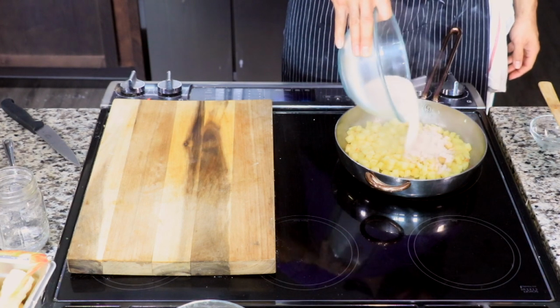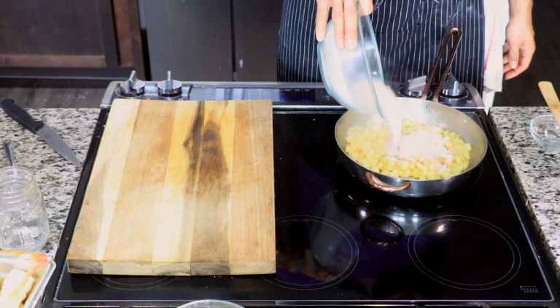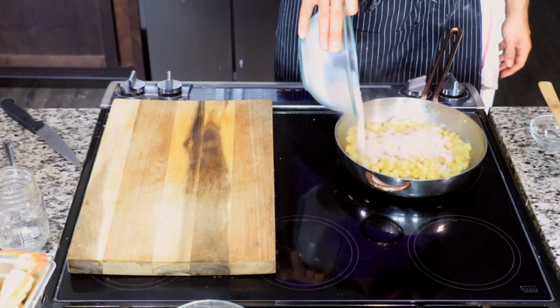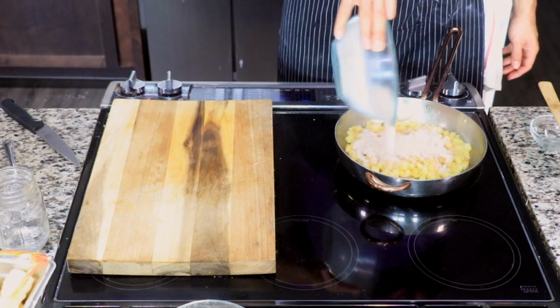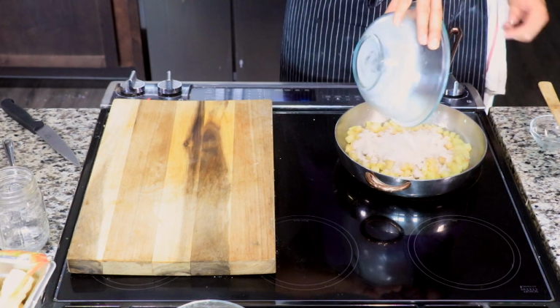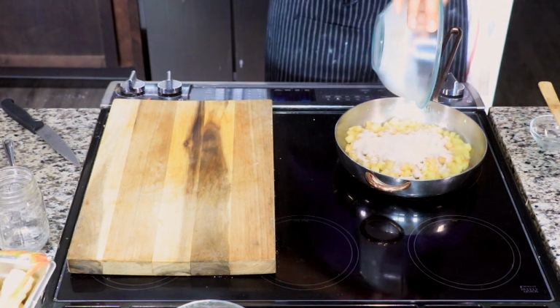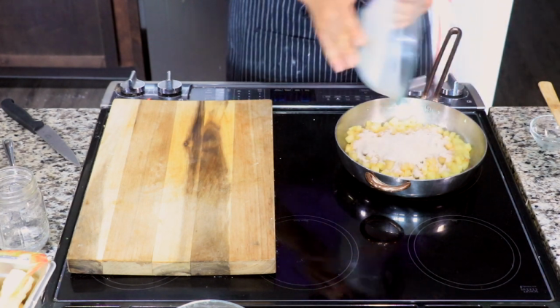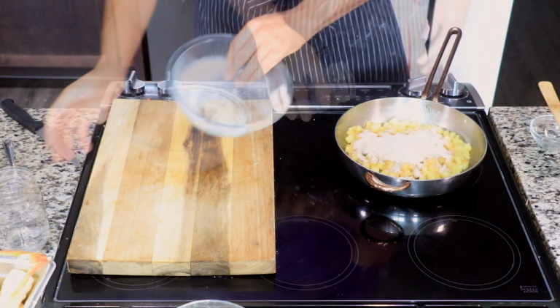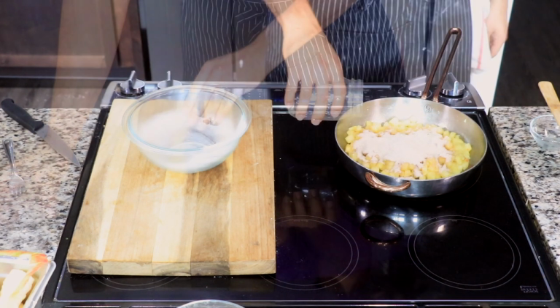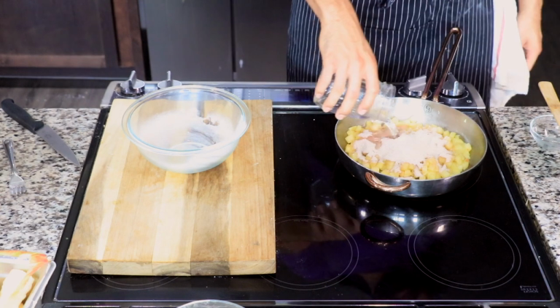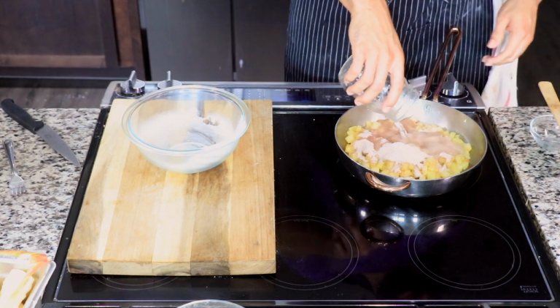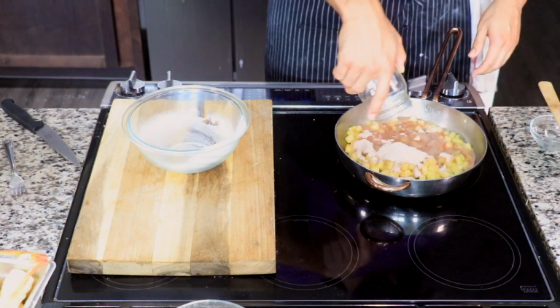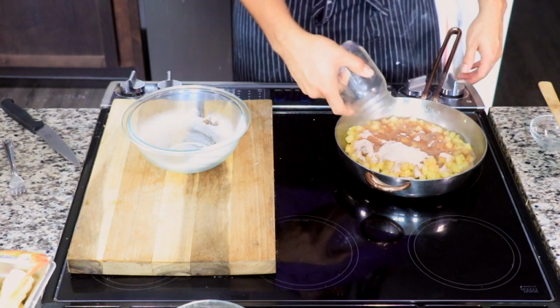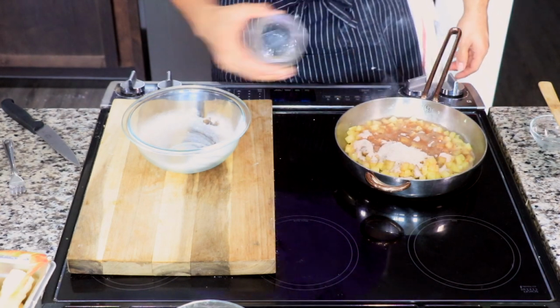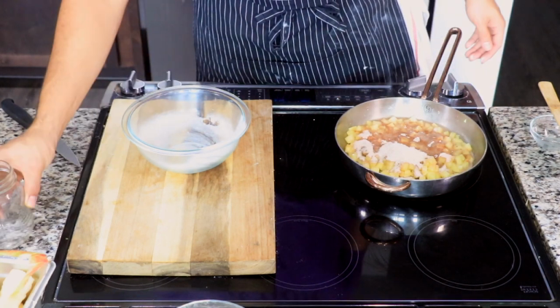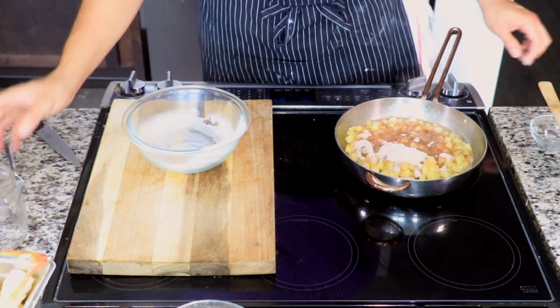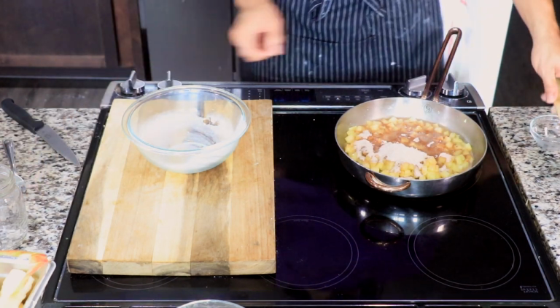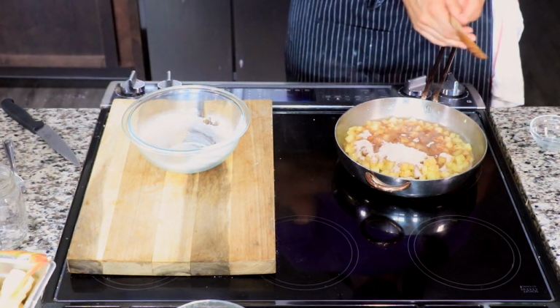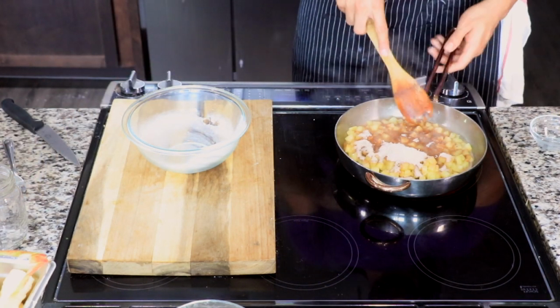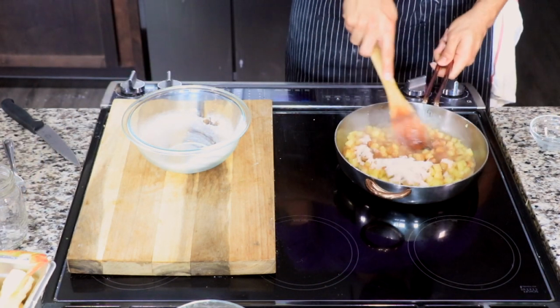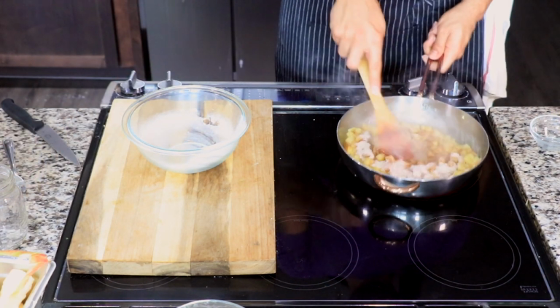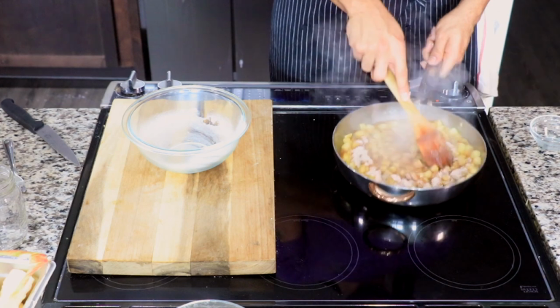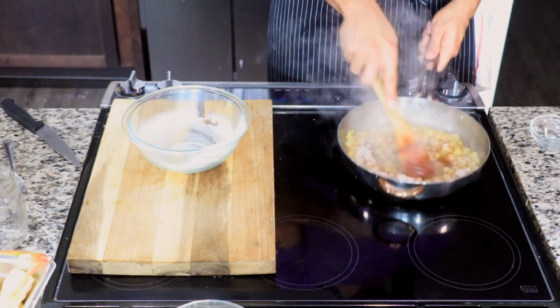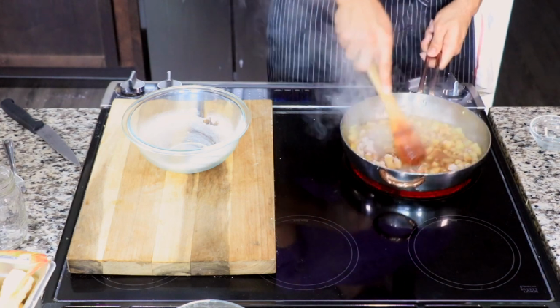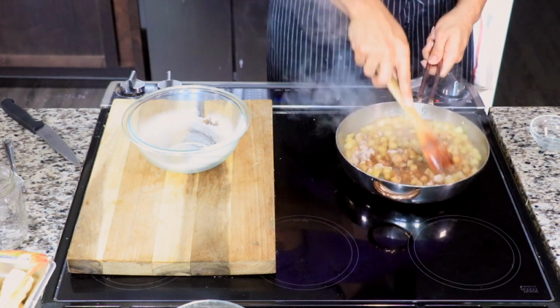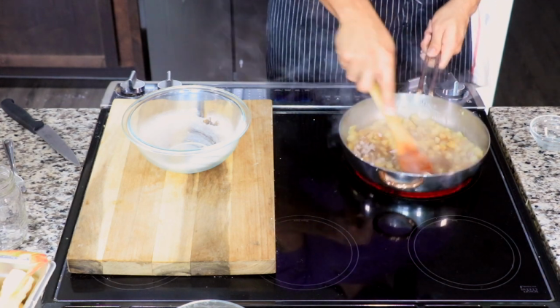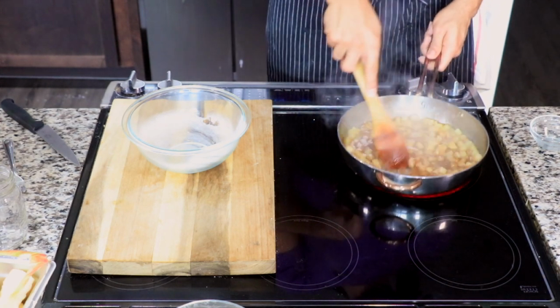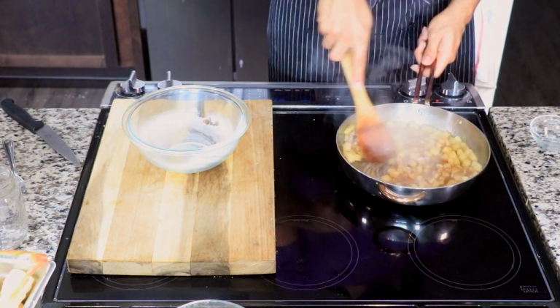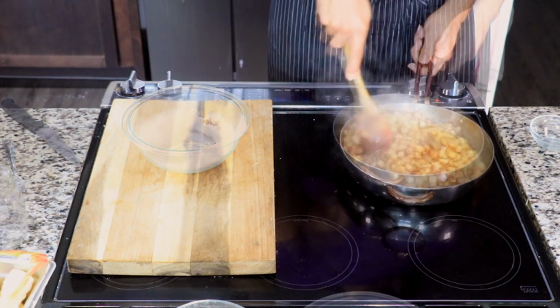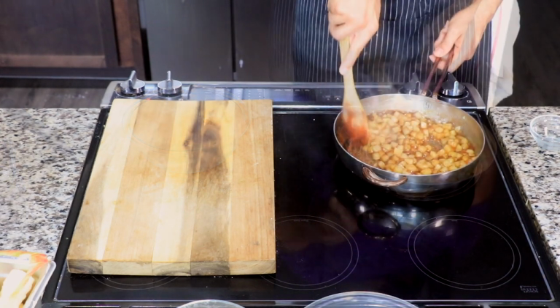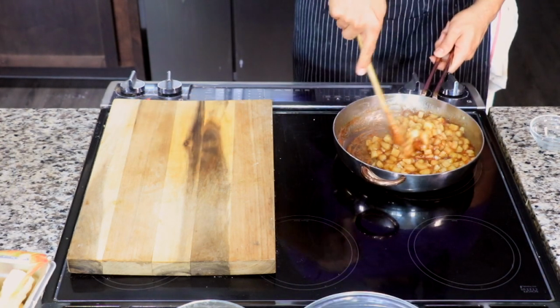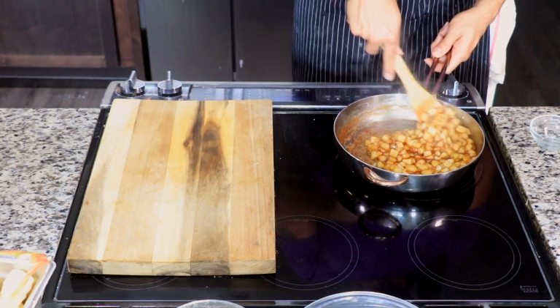By the time you're finished measuring and getting all that together, your apples' five minutes should be up. Then also add a little bit of water, because we're going to create kind of a caramel — give or take. That's what we're going for, something to that texture.